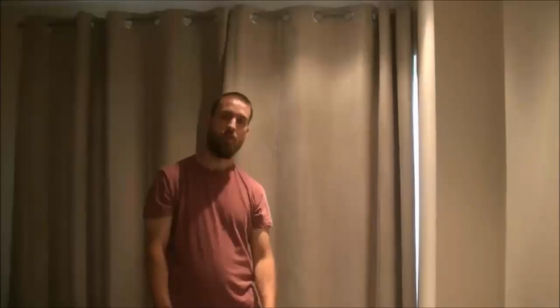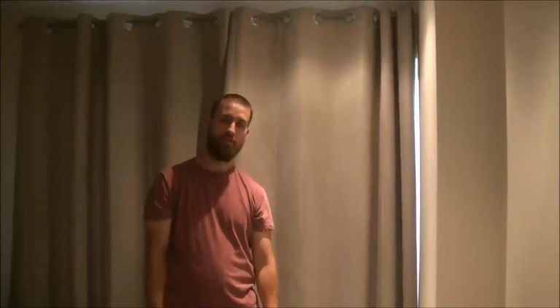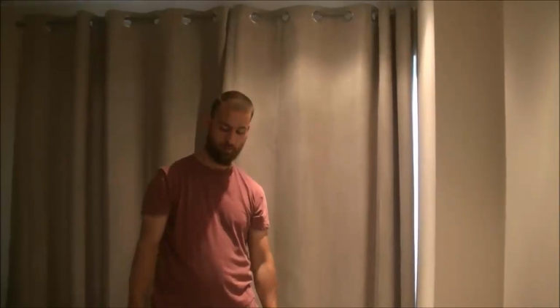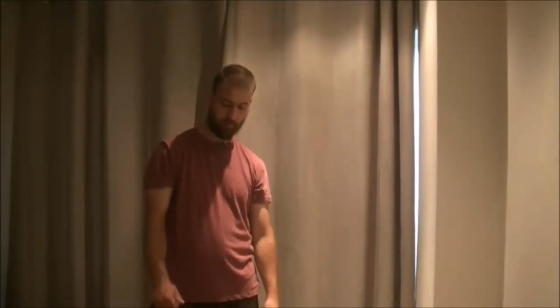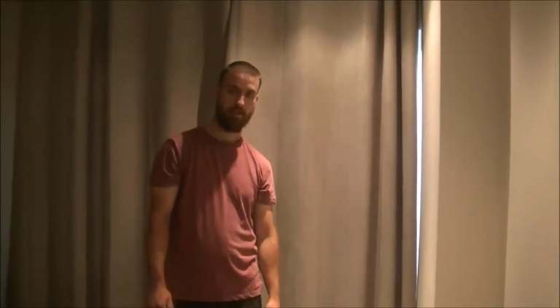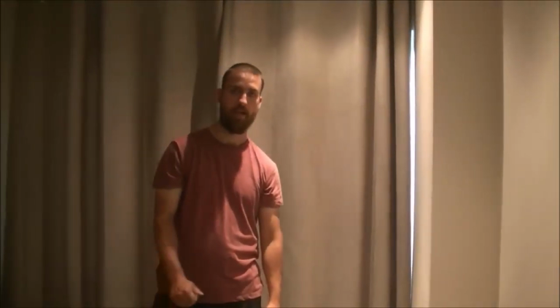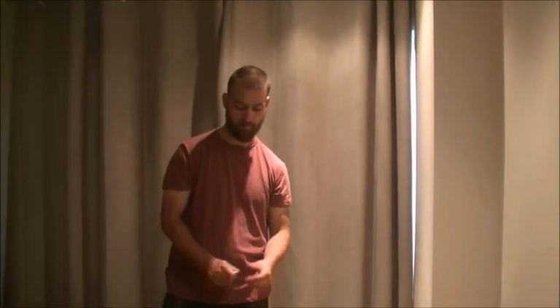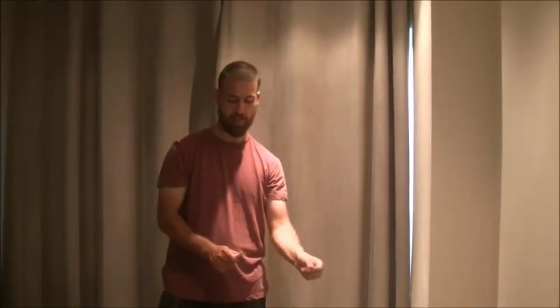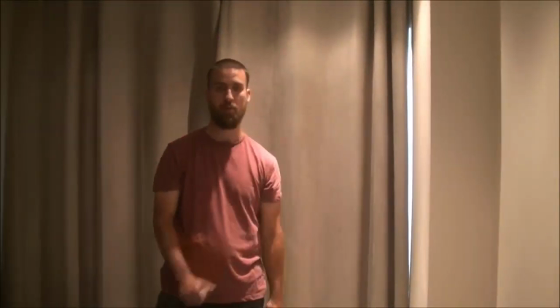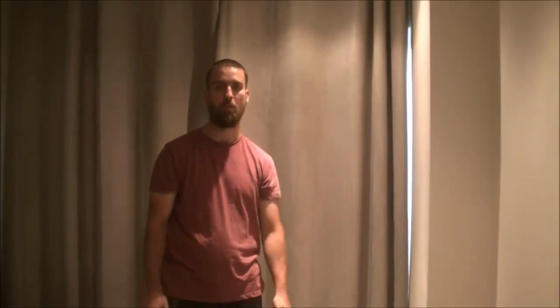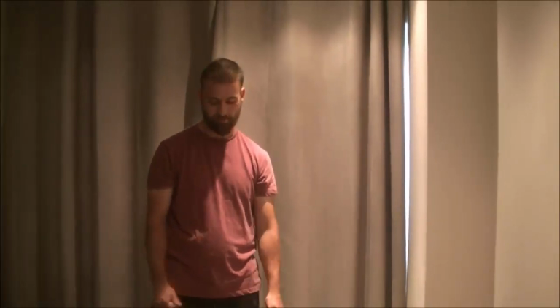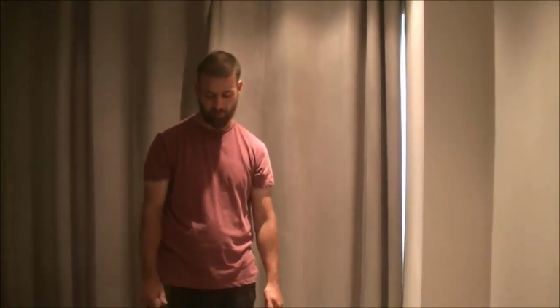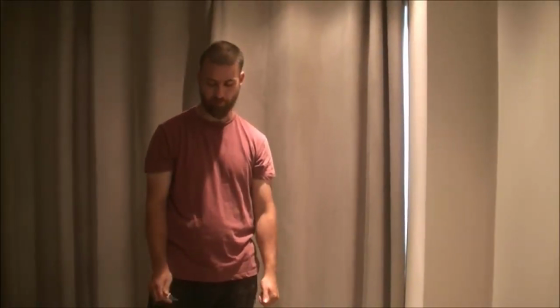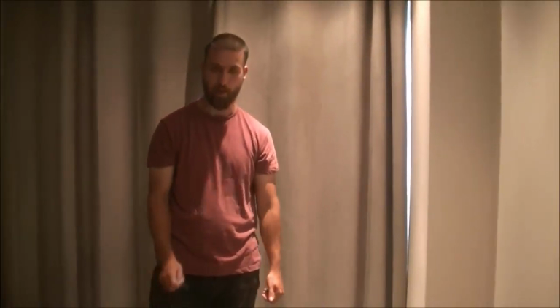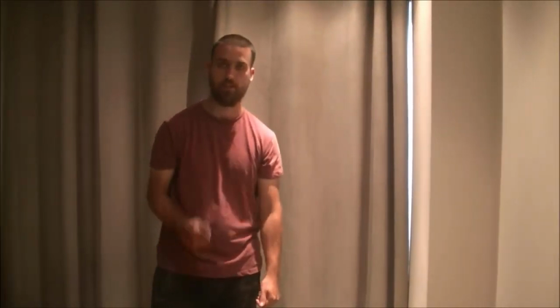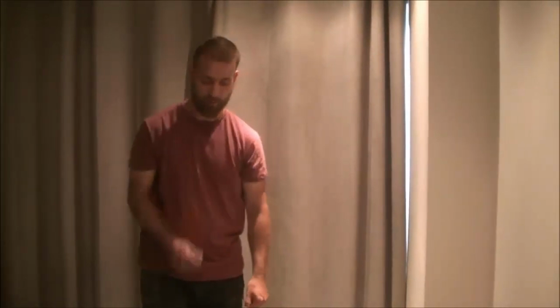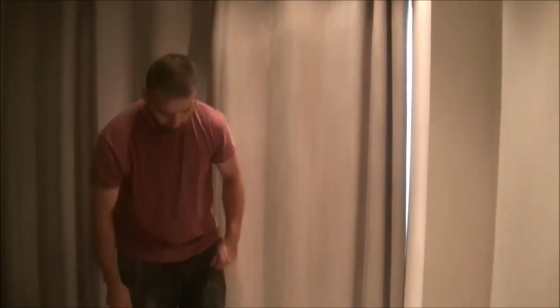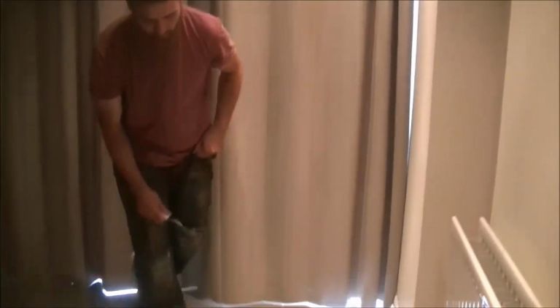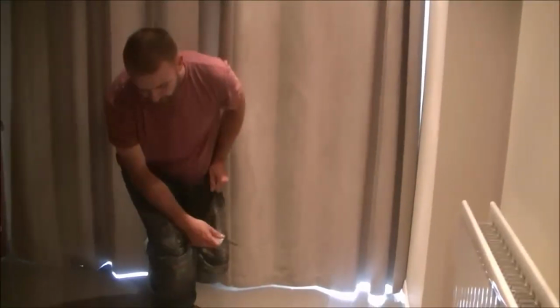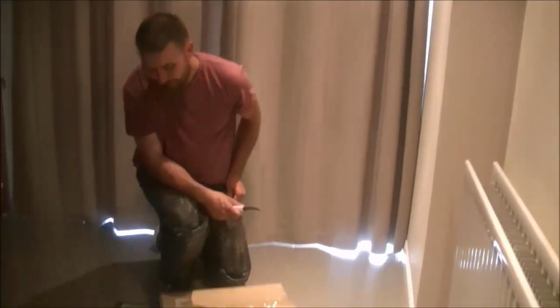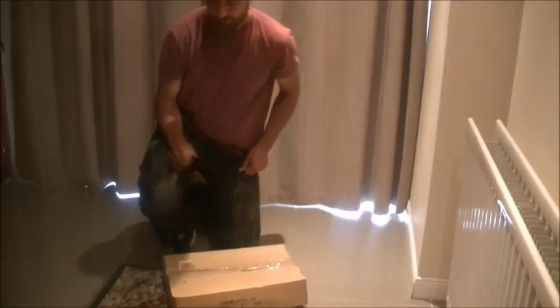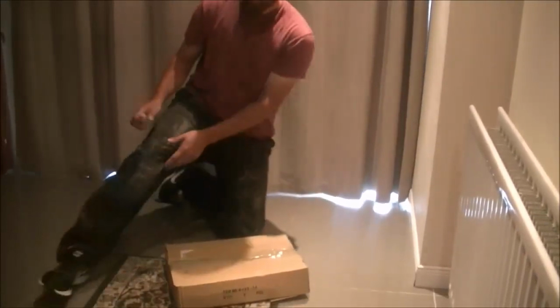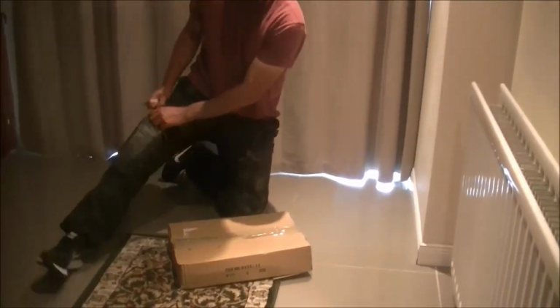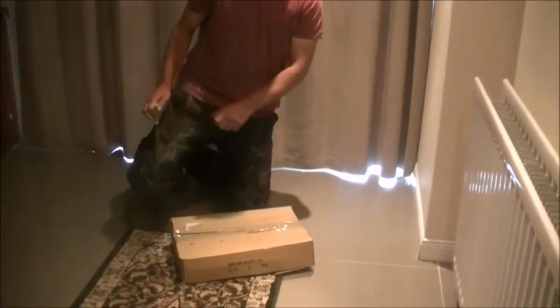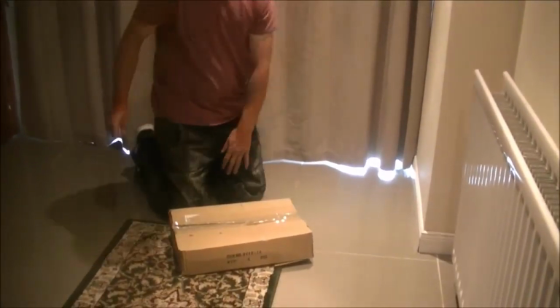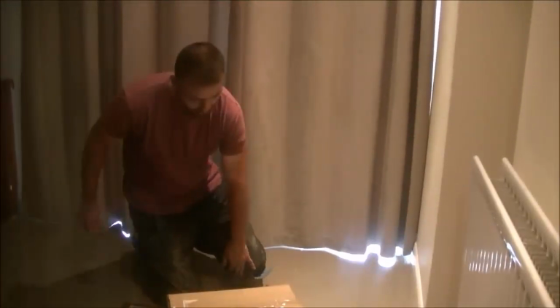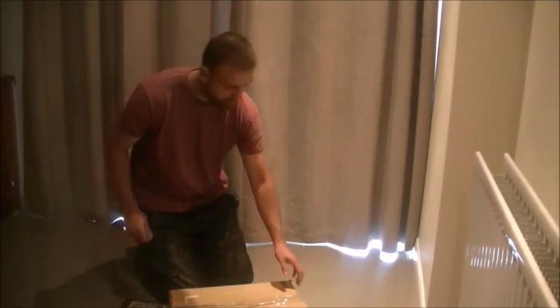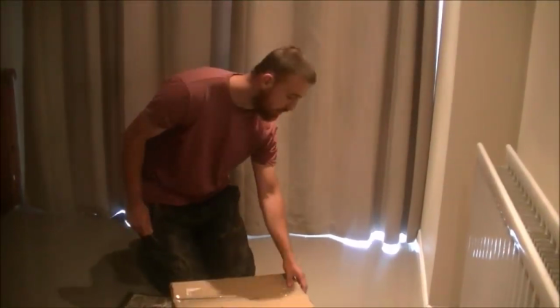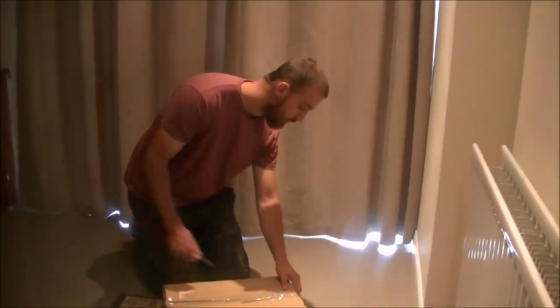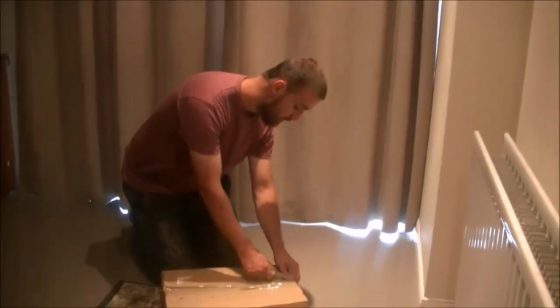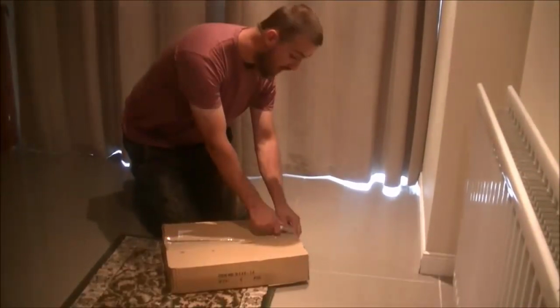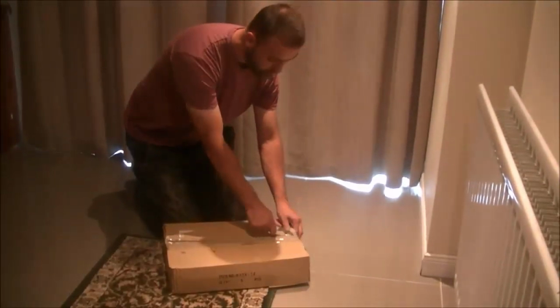Hello everyone, welcome back. Just a wee quick unboxing video here. Haven't done one in a while, so we'll get stuck in here. Rag Nile tools — Rag Nile tools.